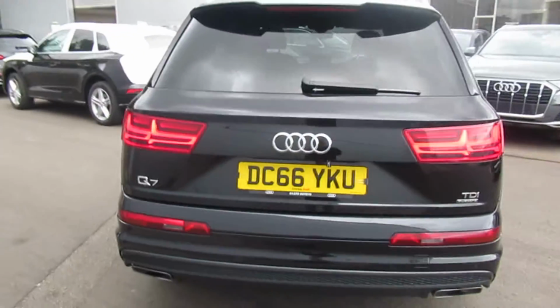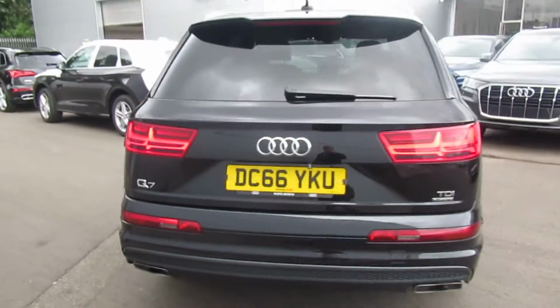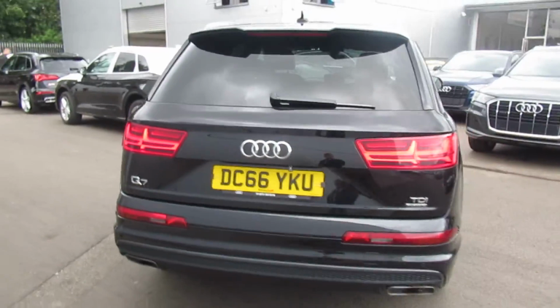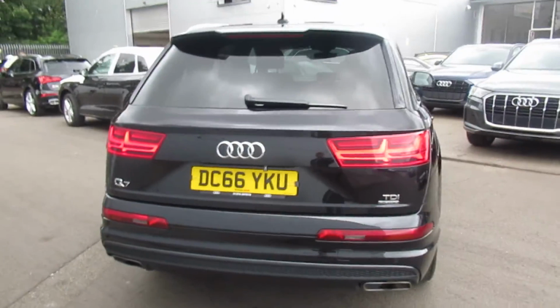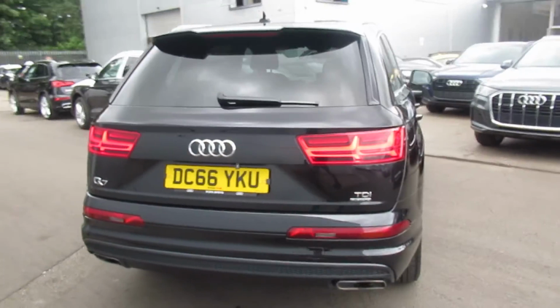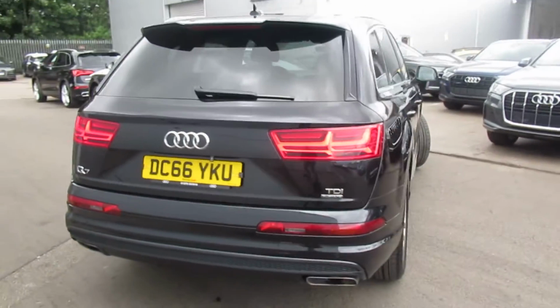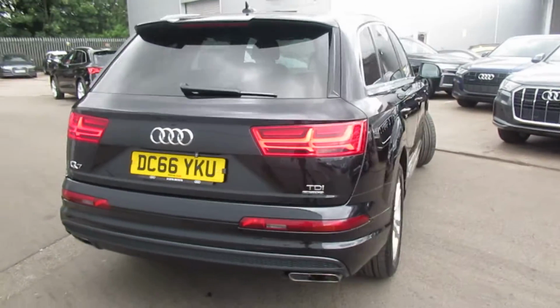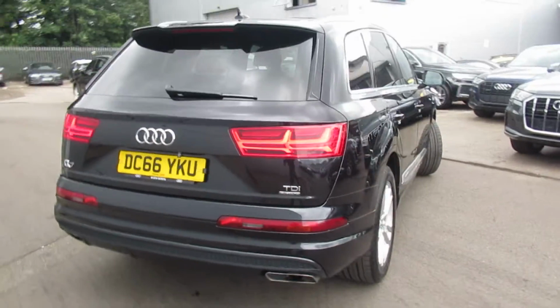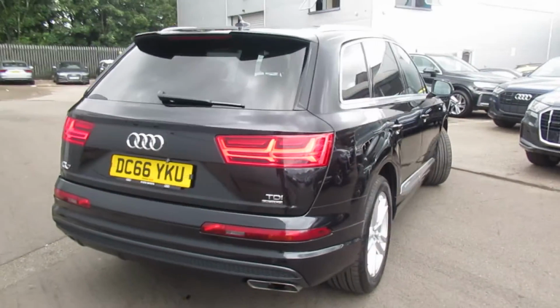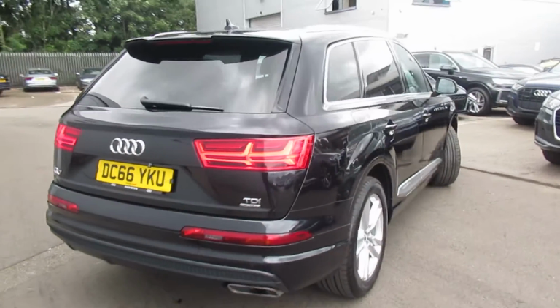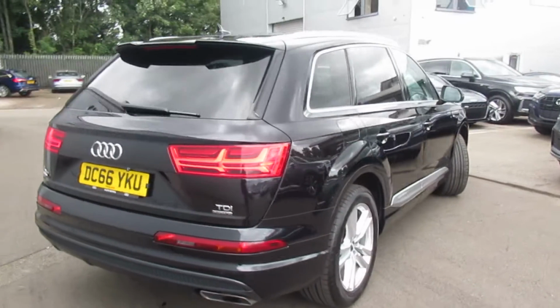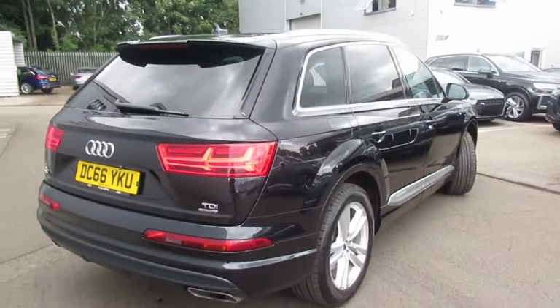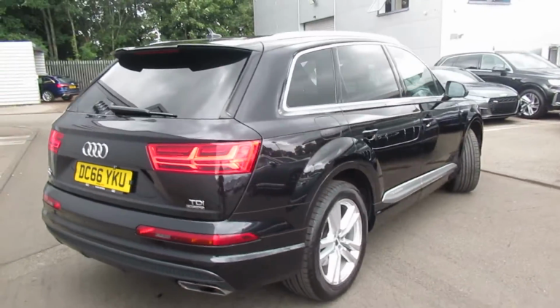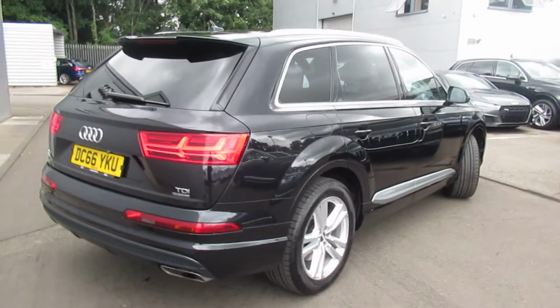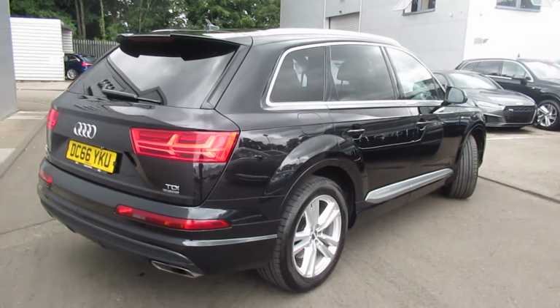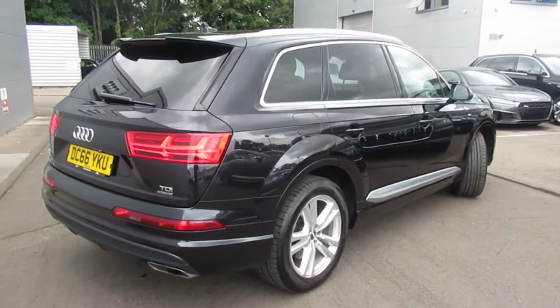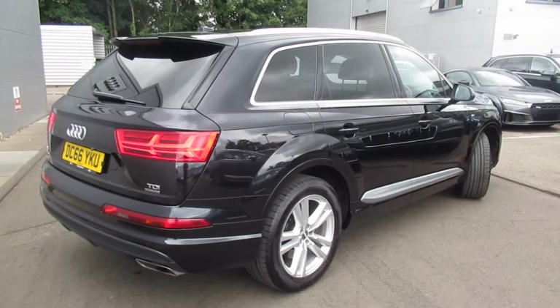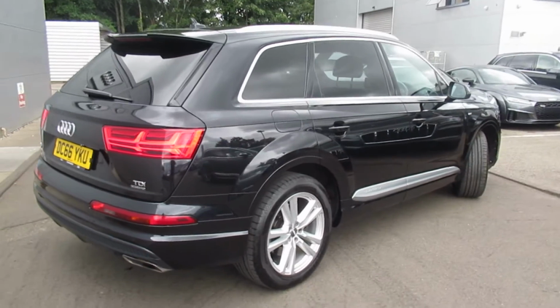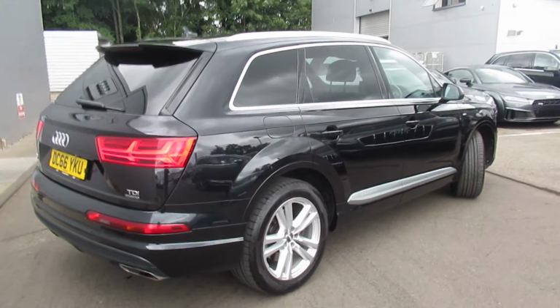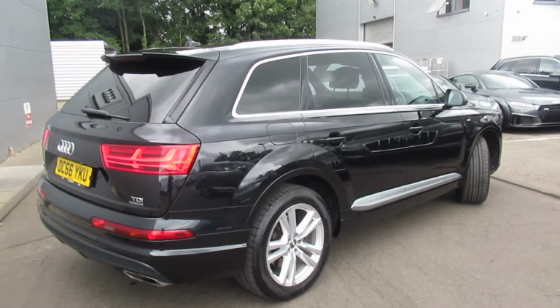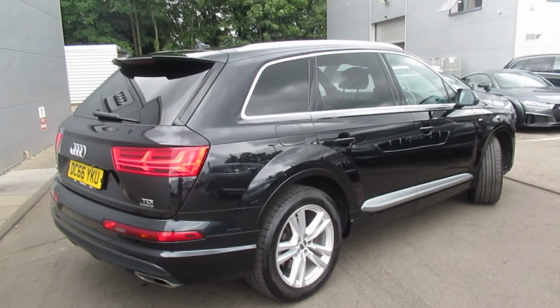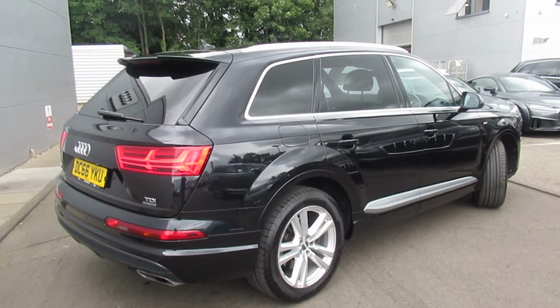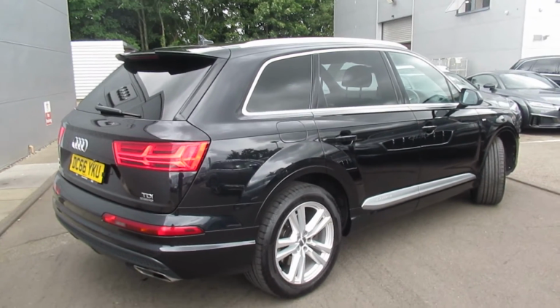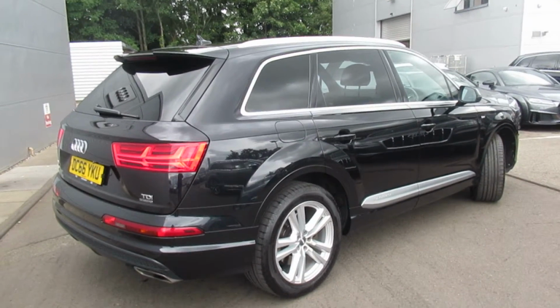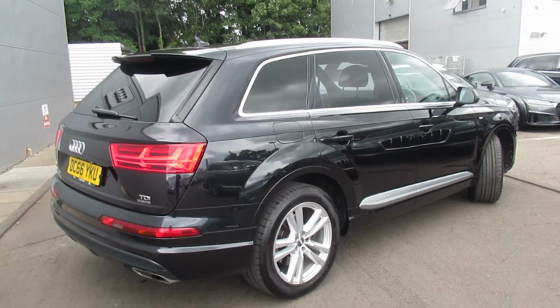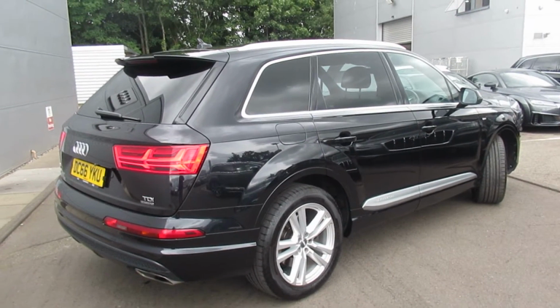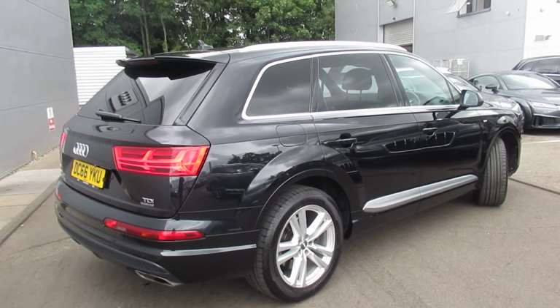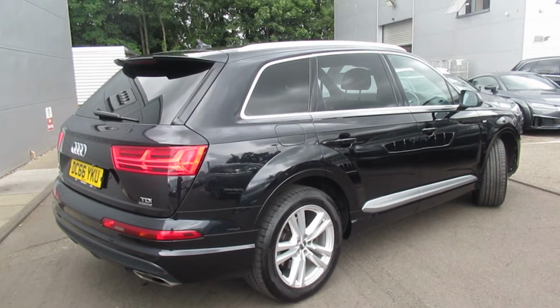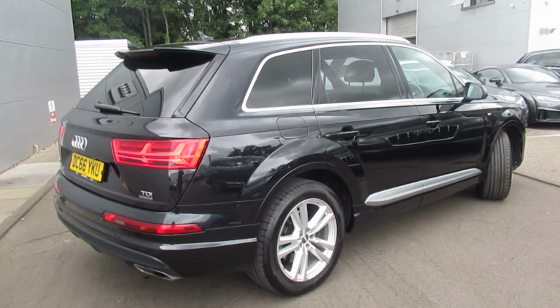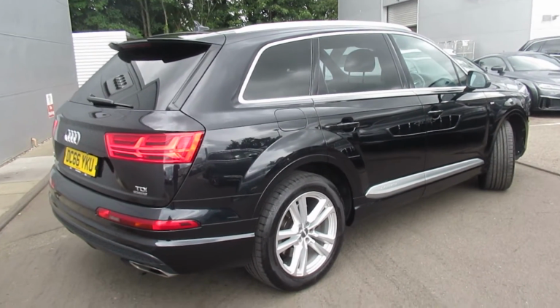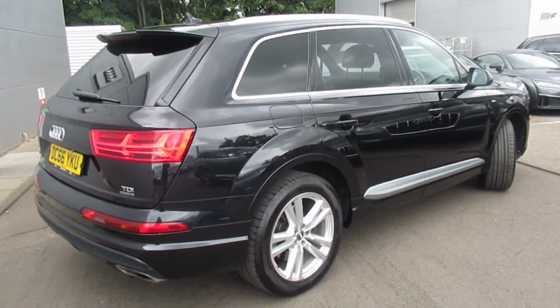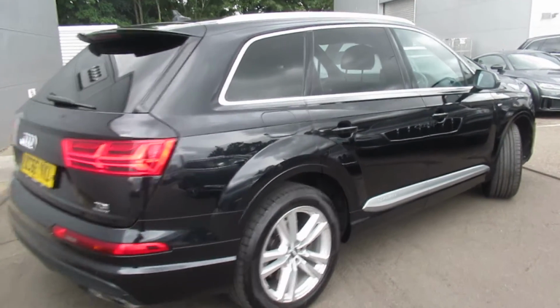LED rear lights with a full electronic power tailgate. This is an Audi Approved Used vehicle, so you will get two years warranty and two years roadside assistance.